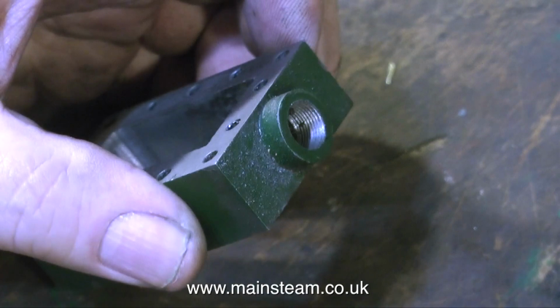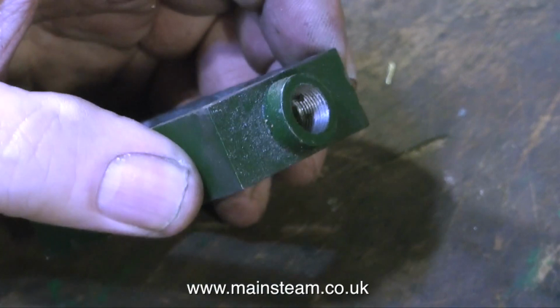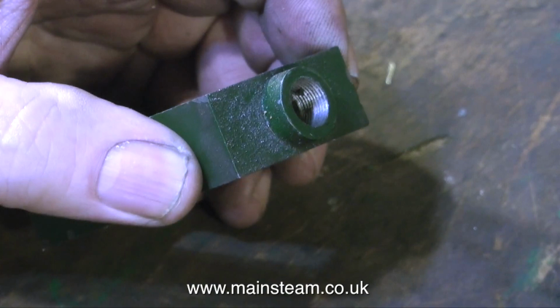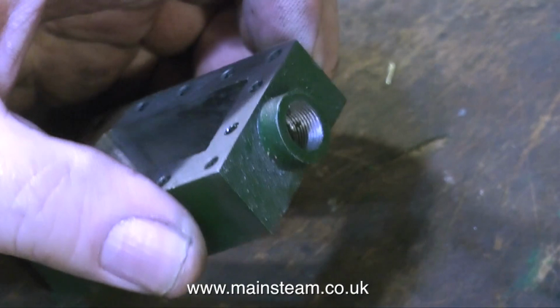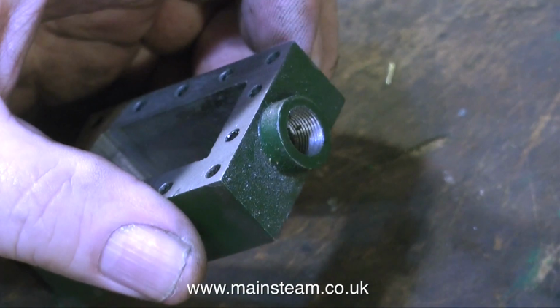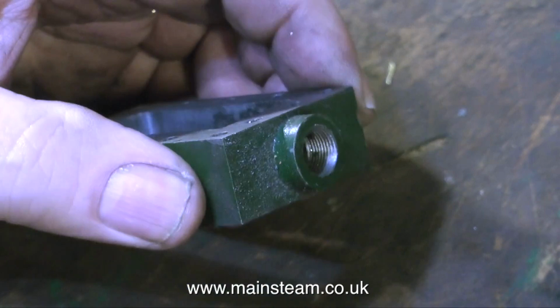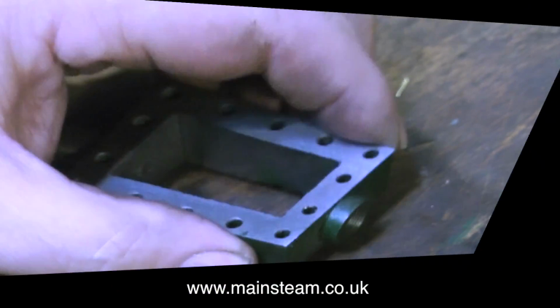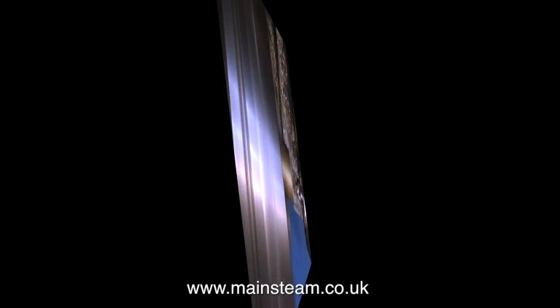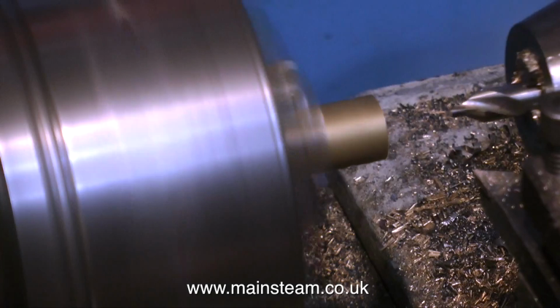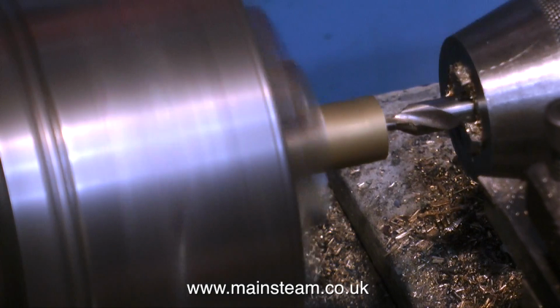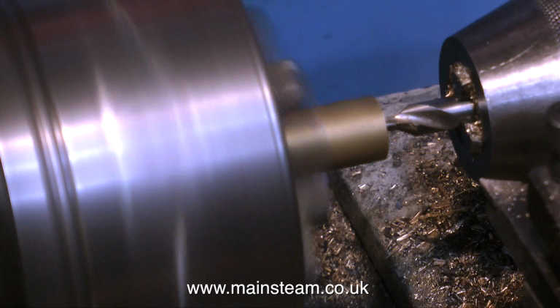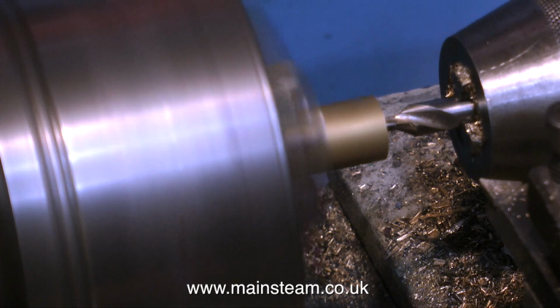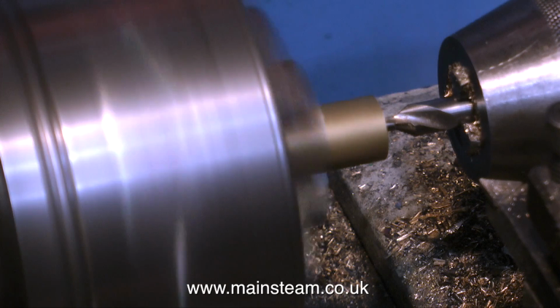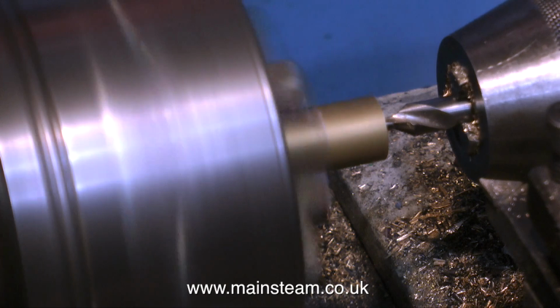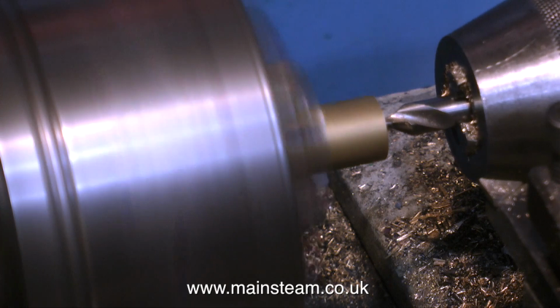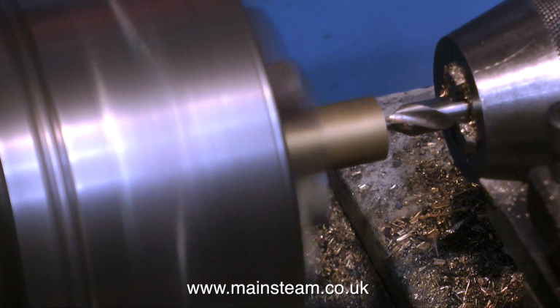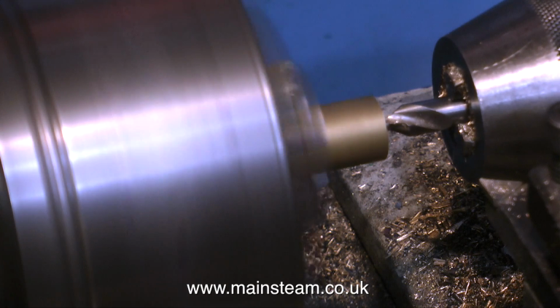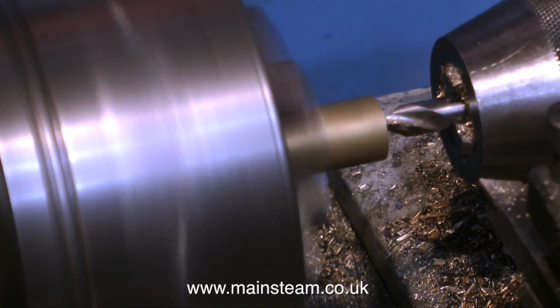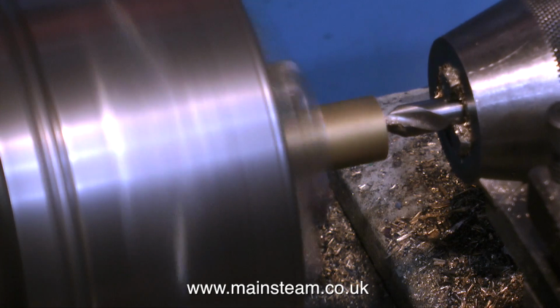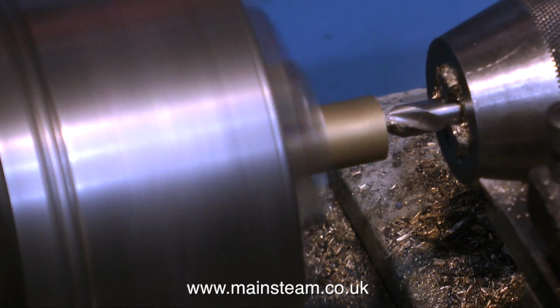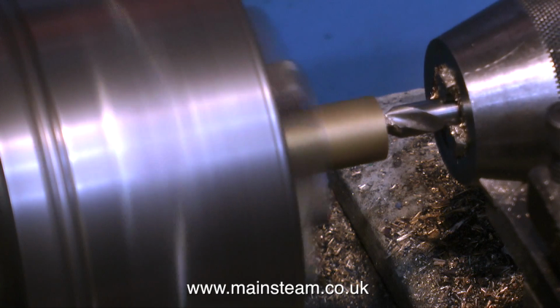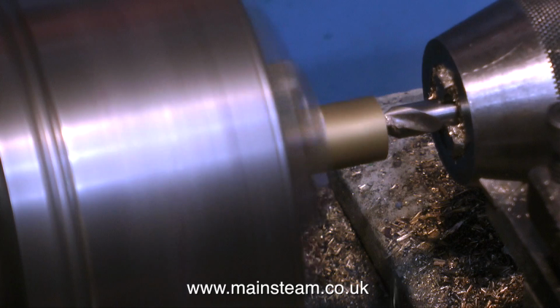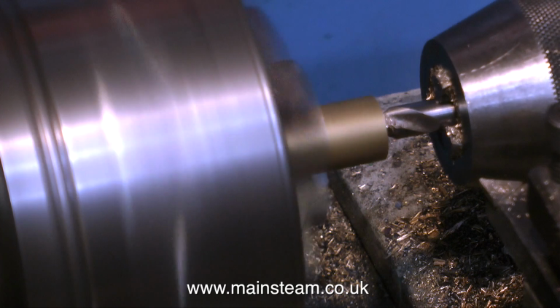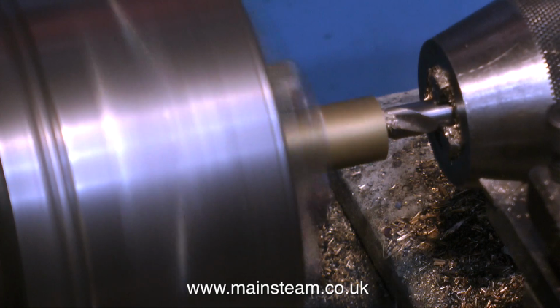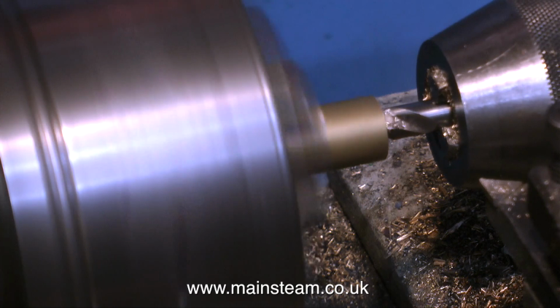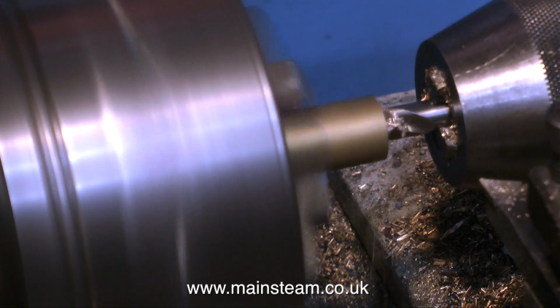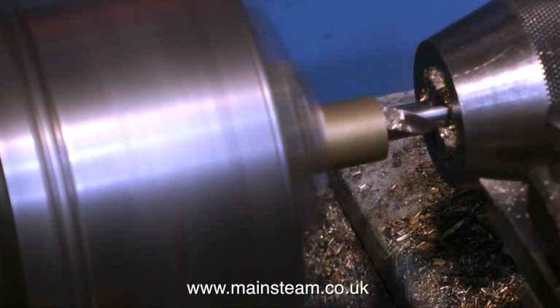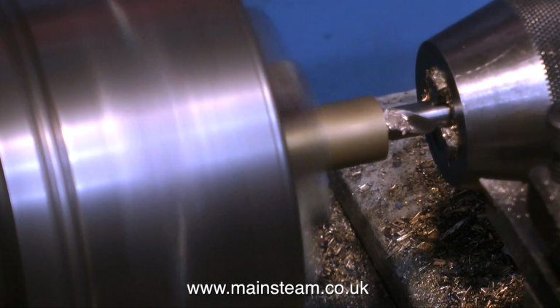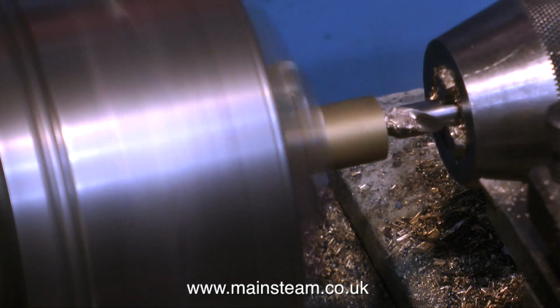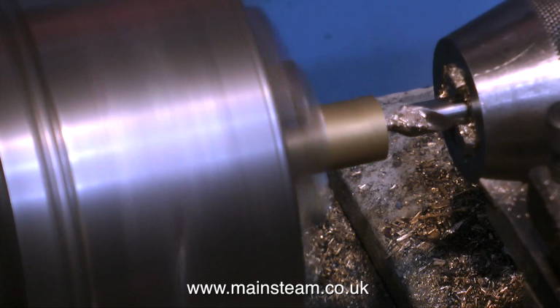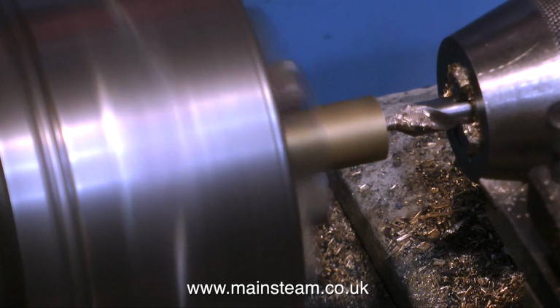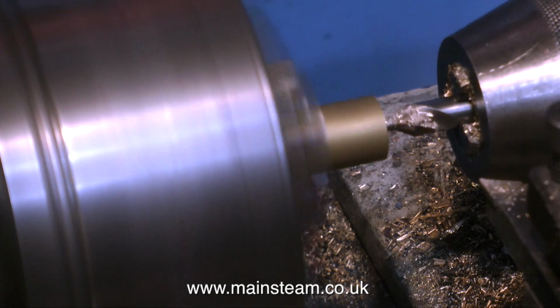Now I have to make a gland nut to fit this thread. With a nice round piece of phosphor bronze in the chuck, first of all it's a center drill for the center hole. You must always use a center drill - never be tempted to go straight in with the drill, it will wander all over the place and probably break.